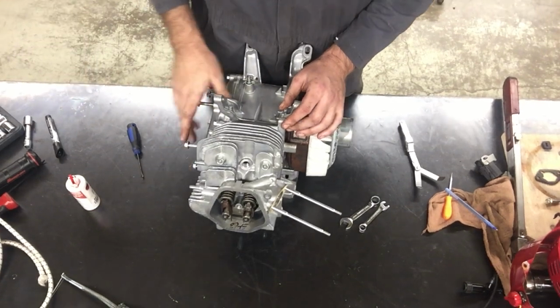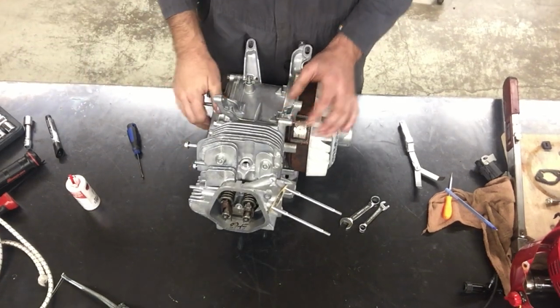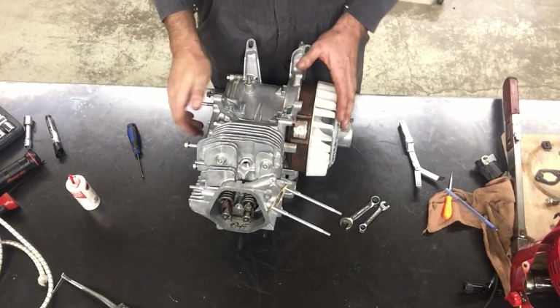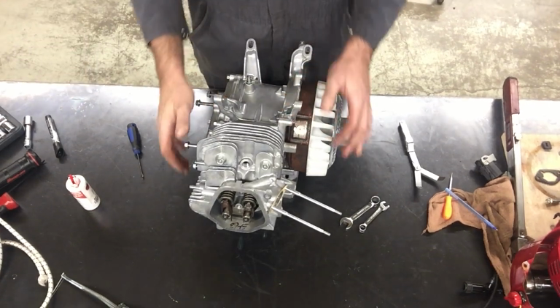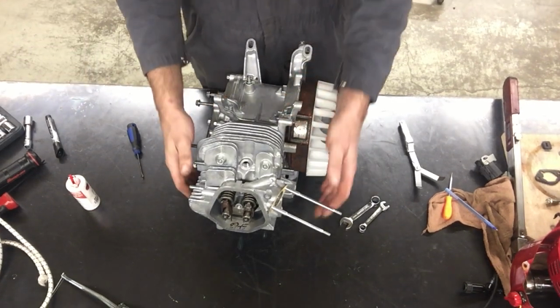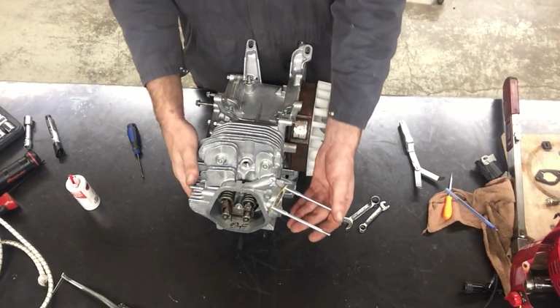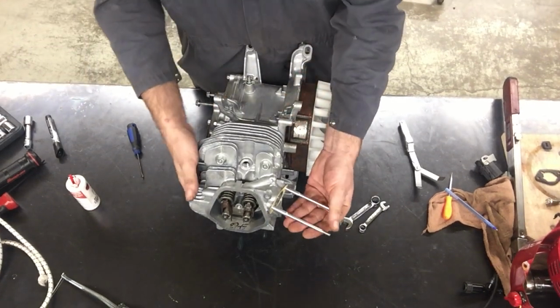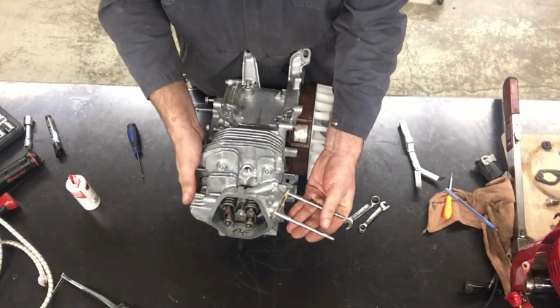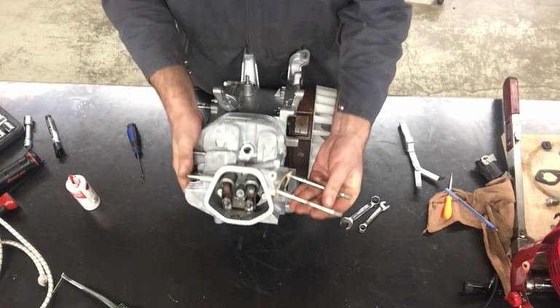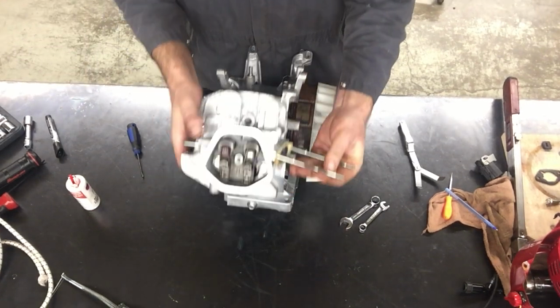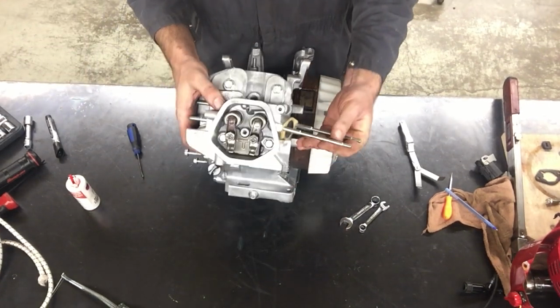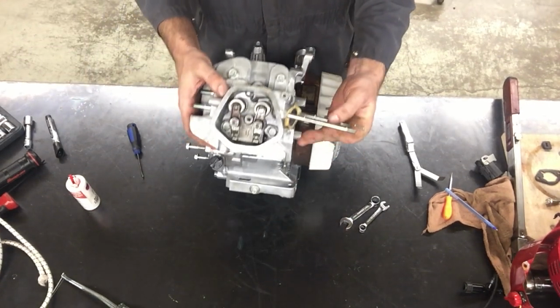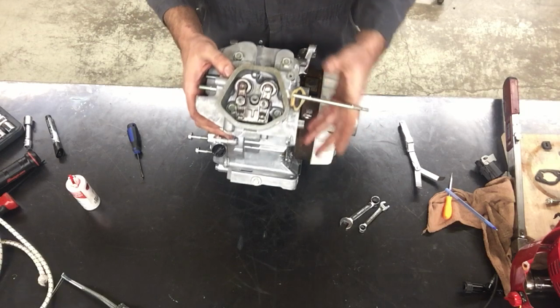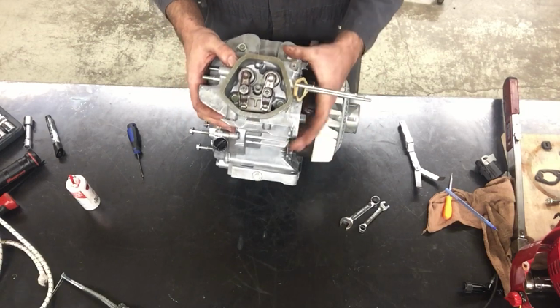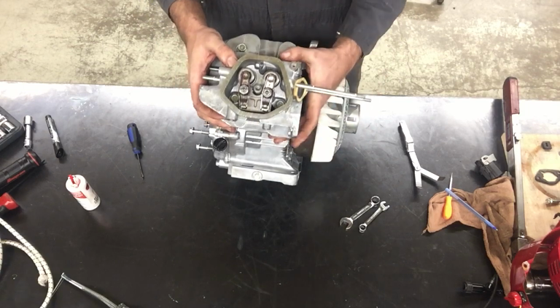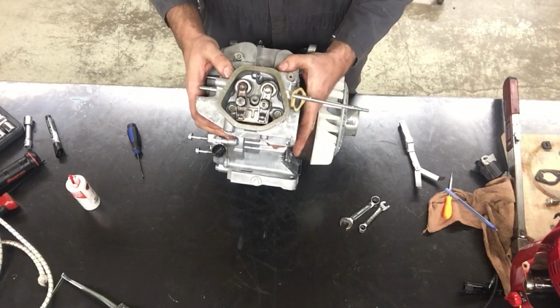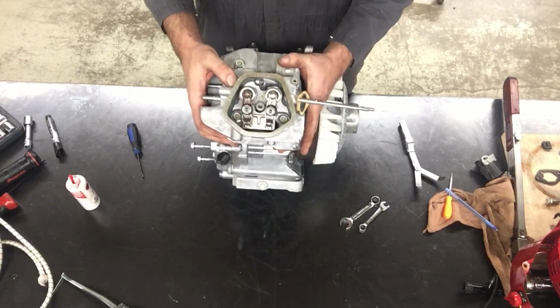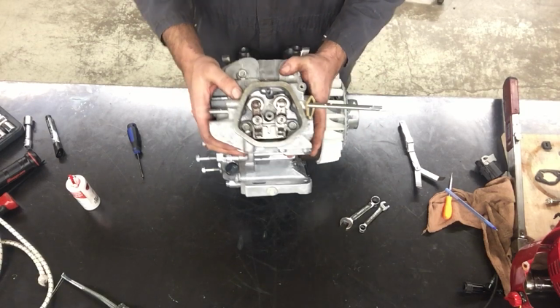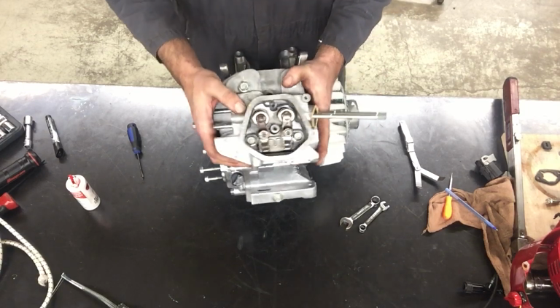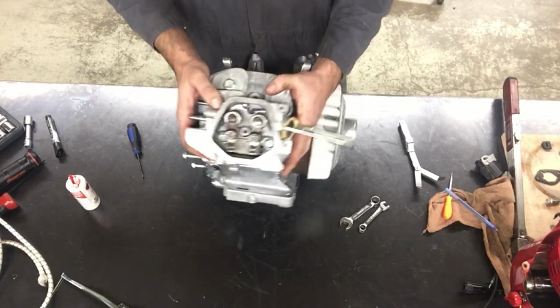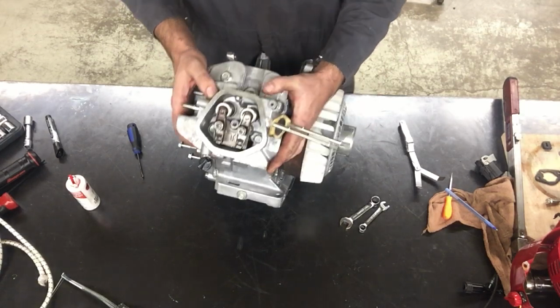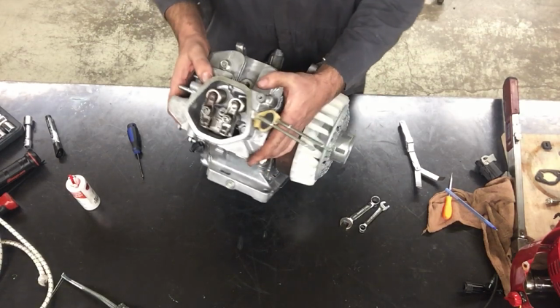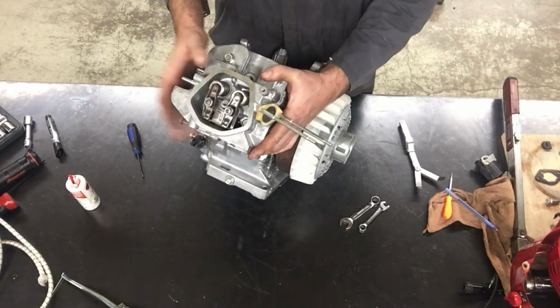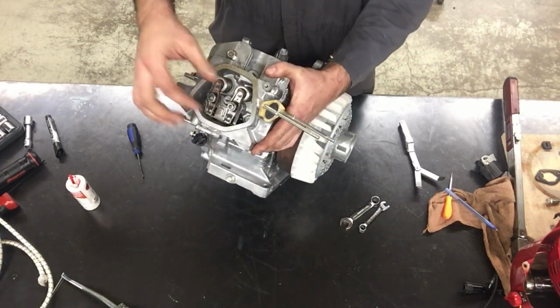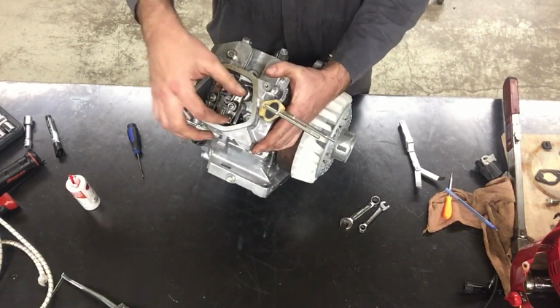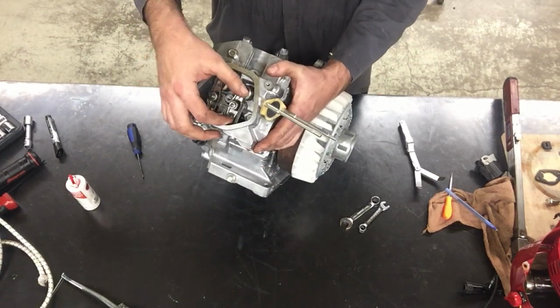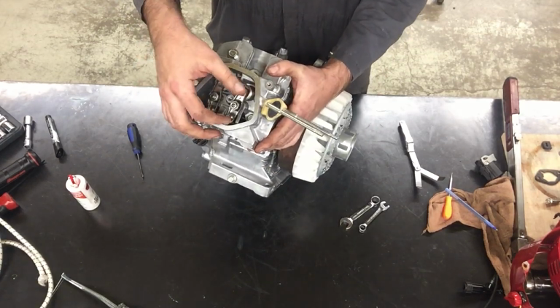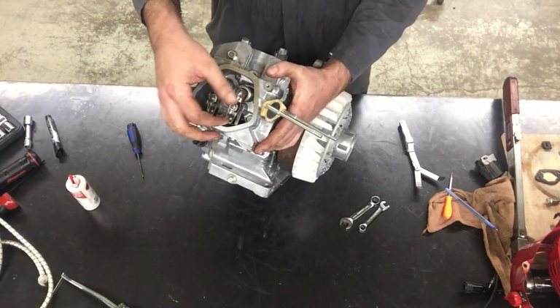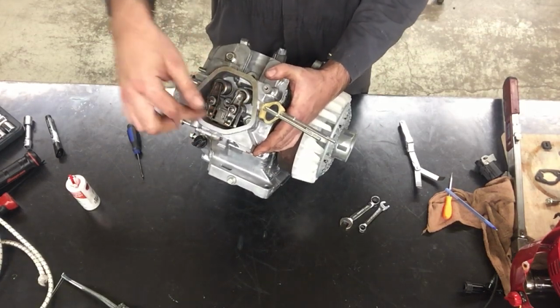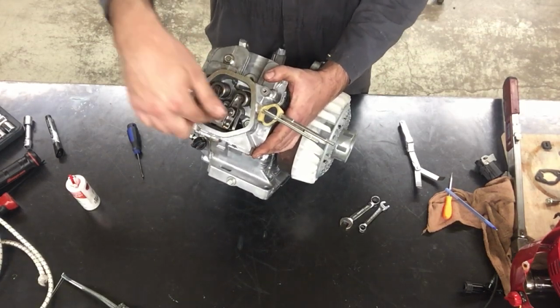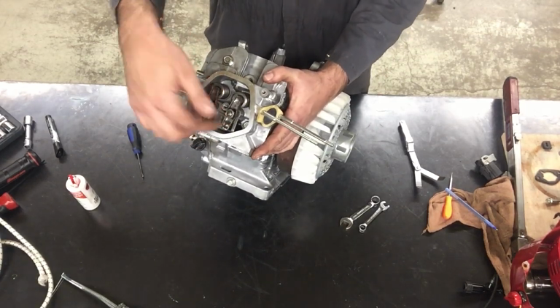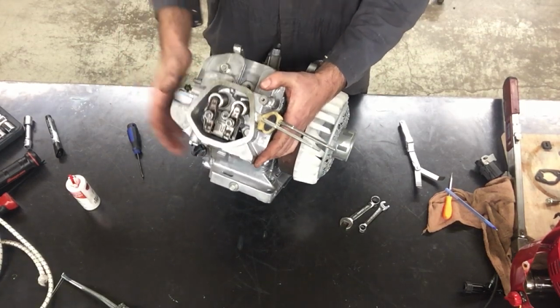The next part of our engine — we've done some off-camera work here and put our rocker arms in with our push rods.